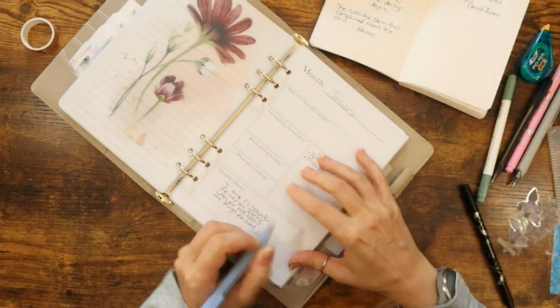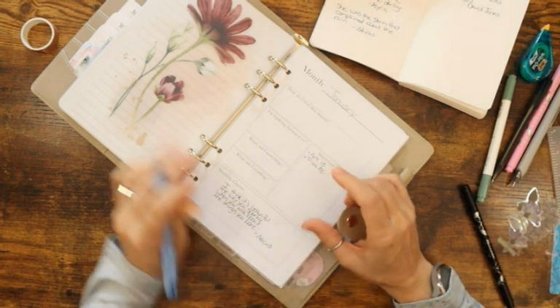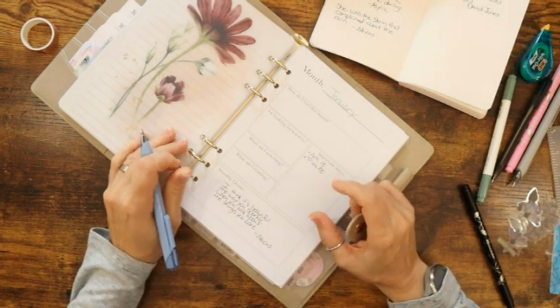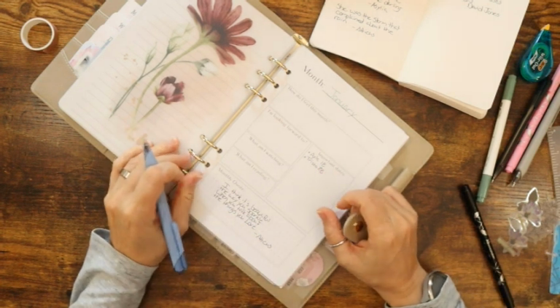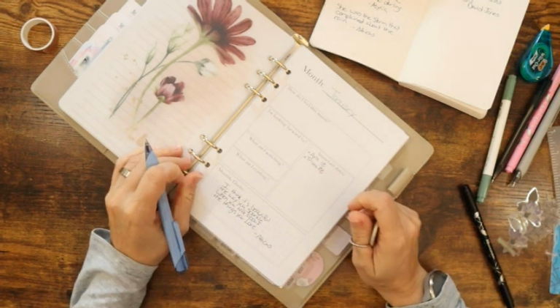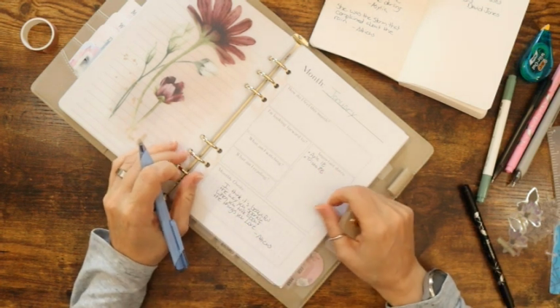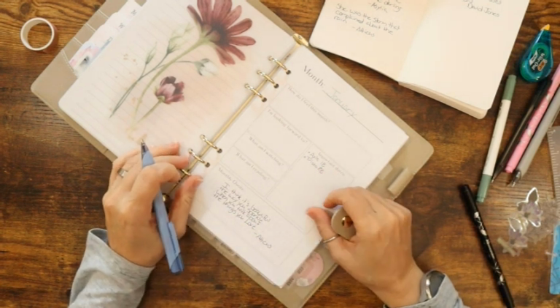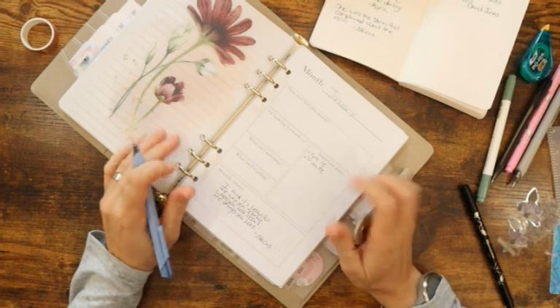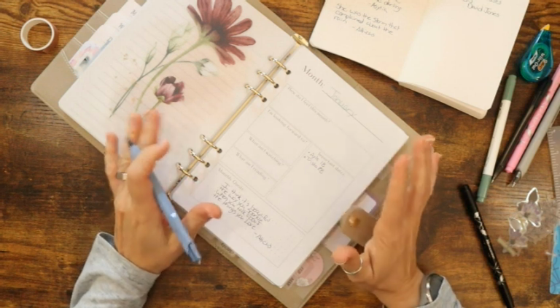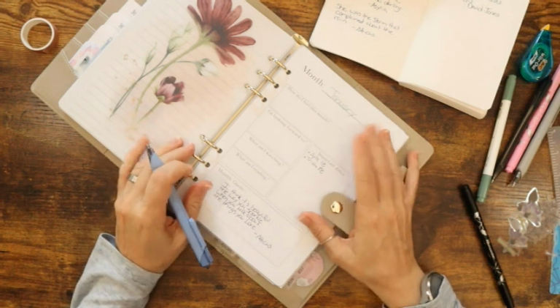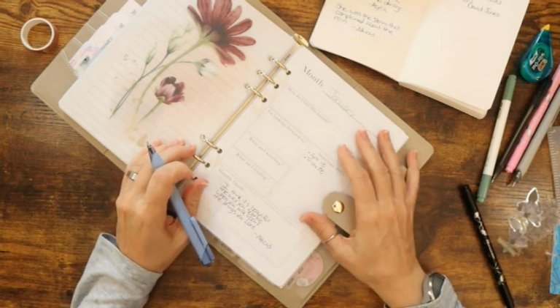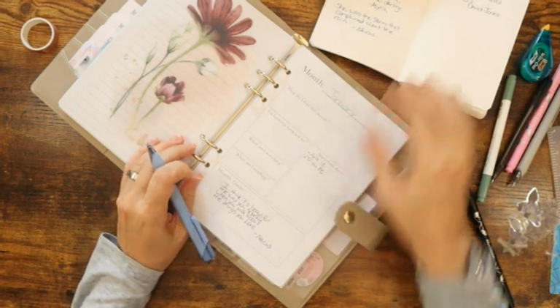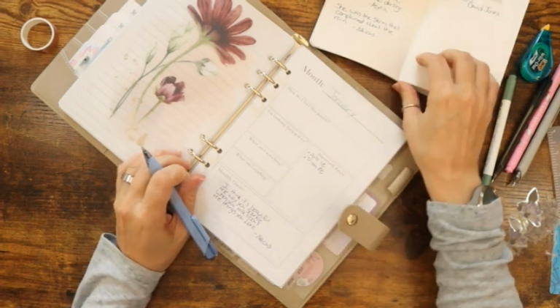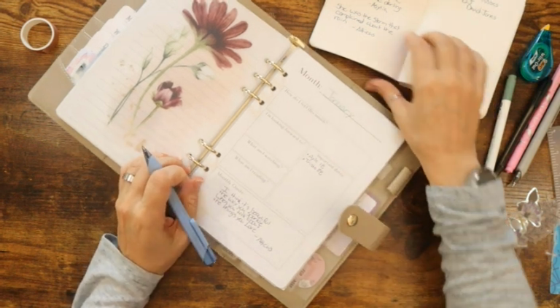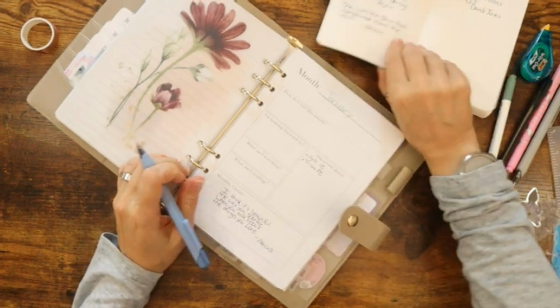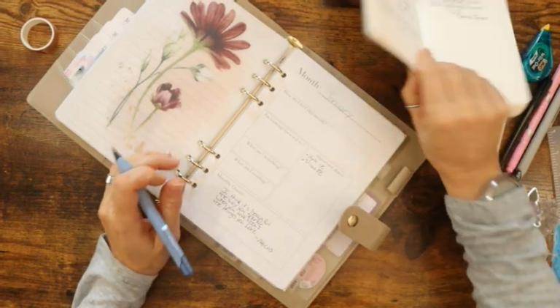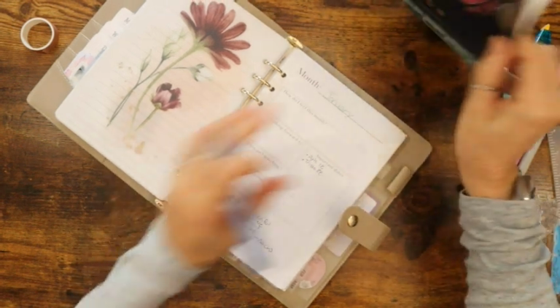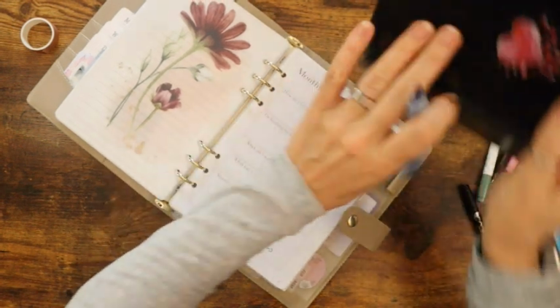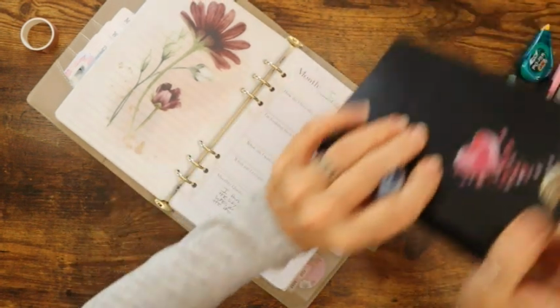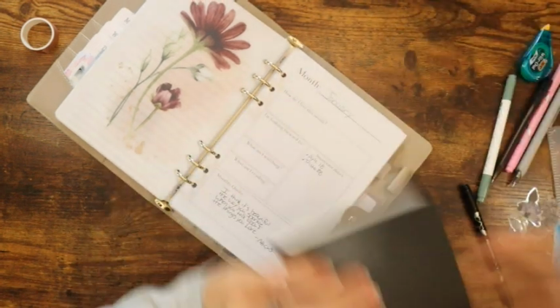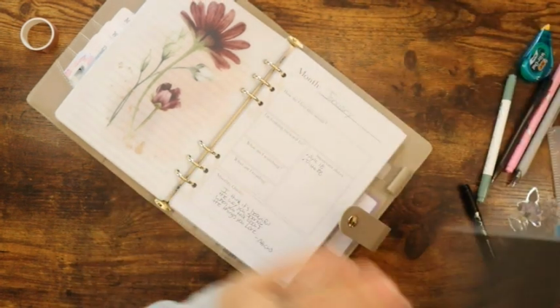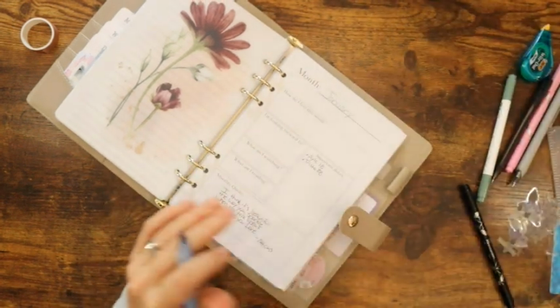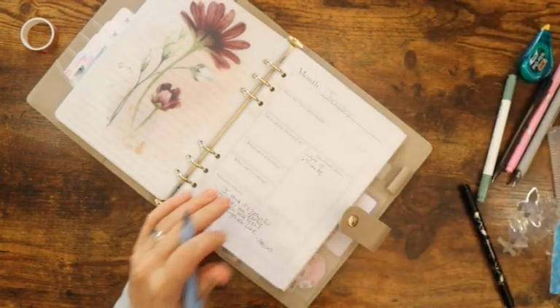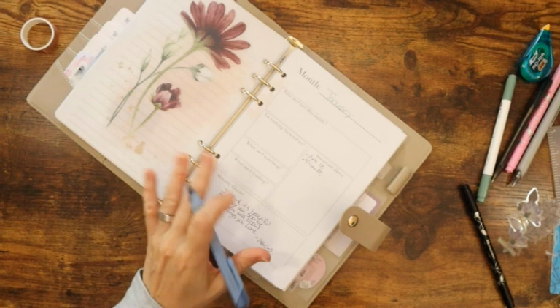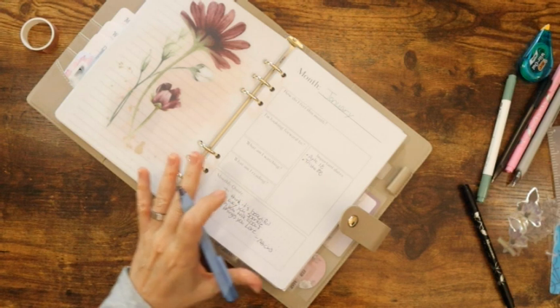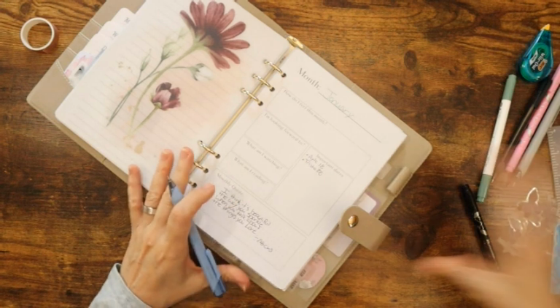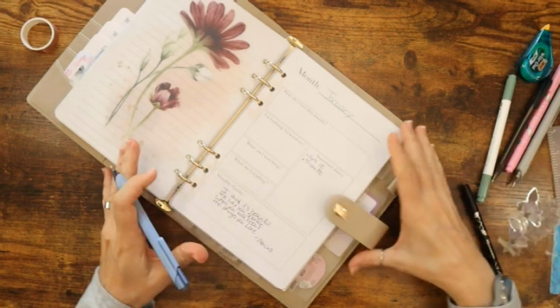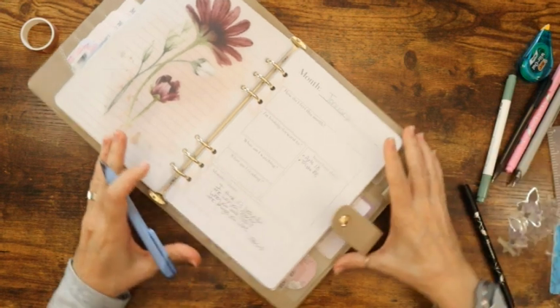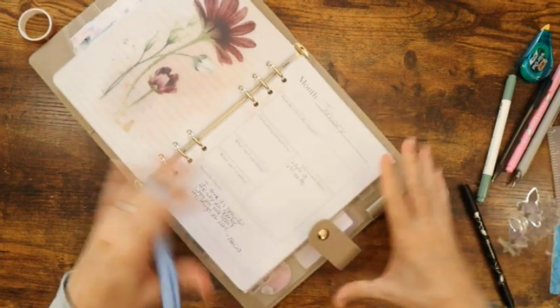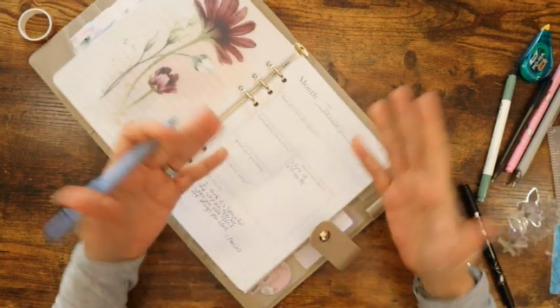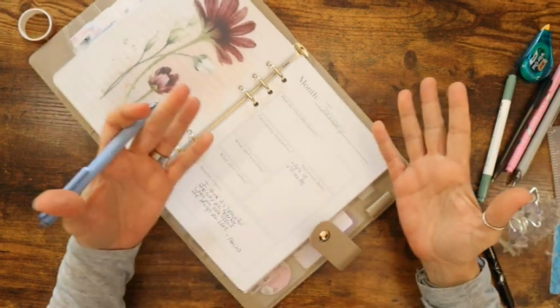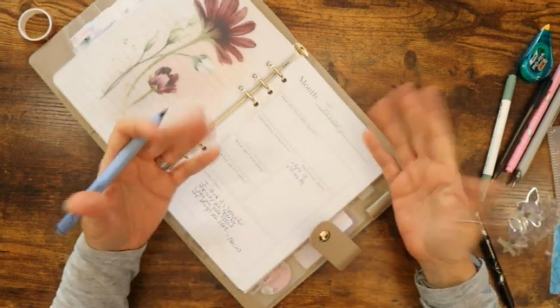I do not have very good handwriting, just so you know — or you can already see that. I am excited about this month because it's a whole new year.